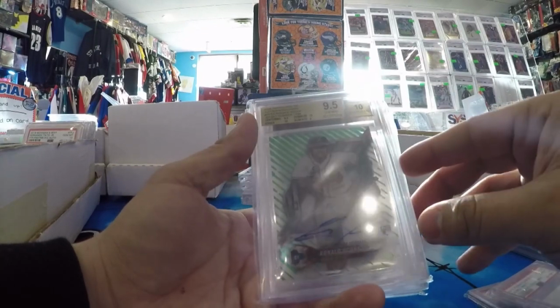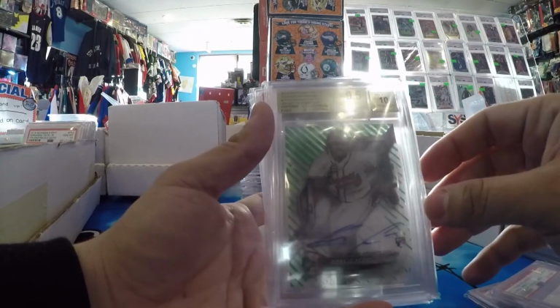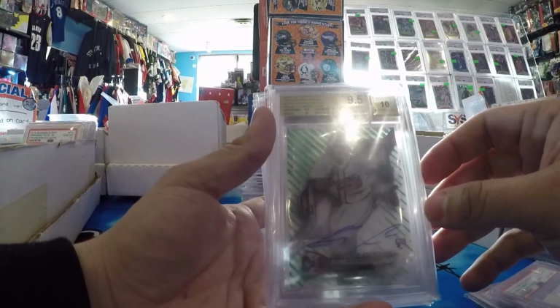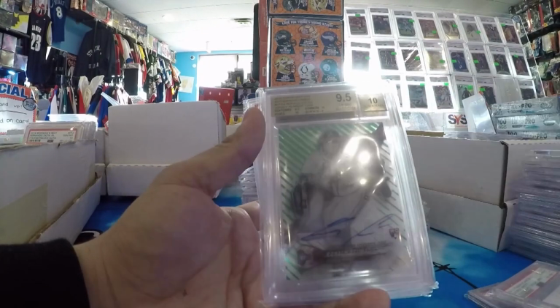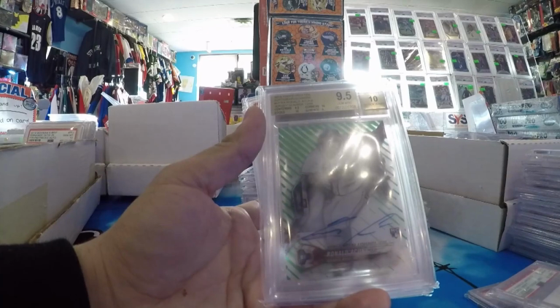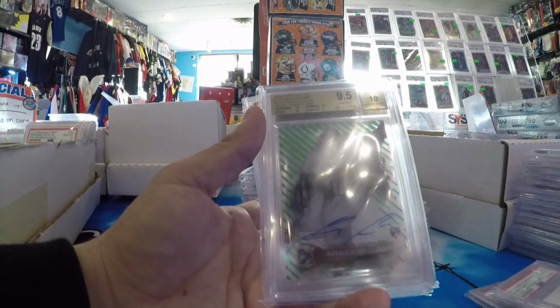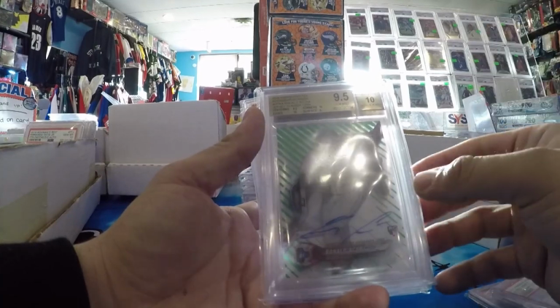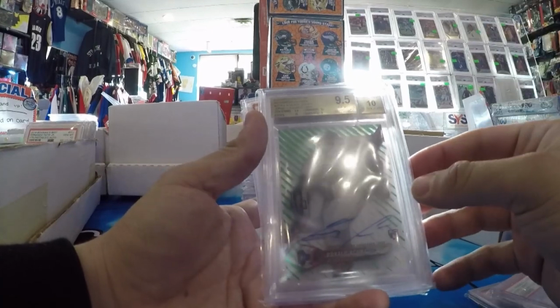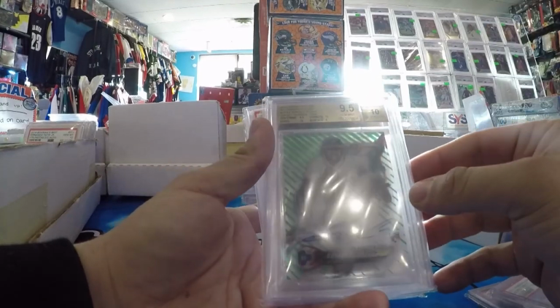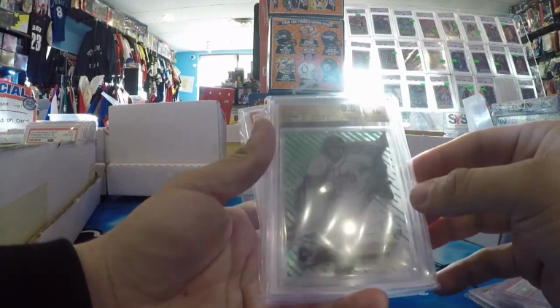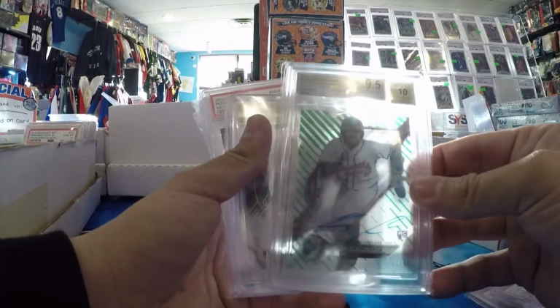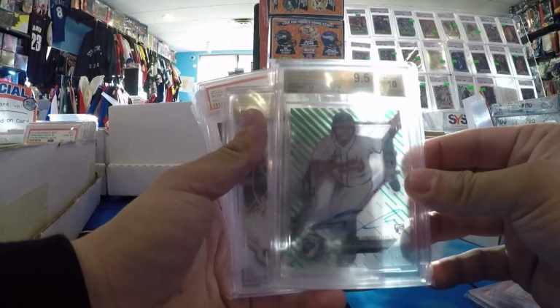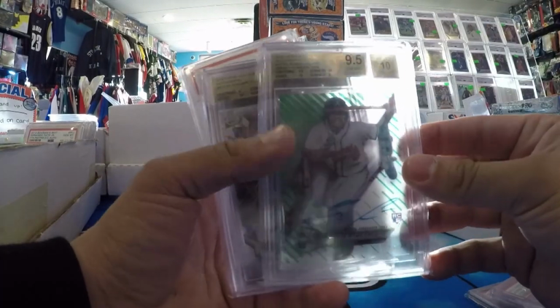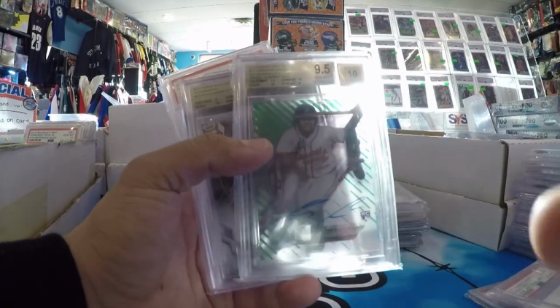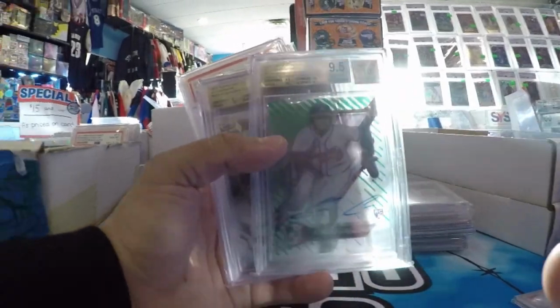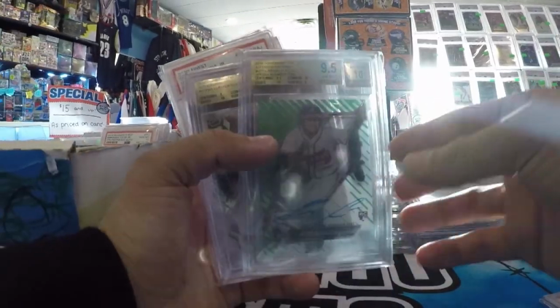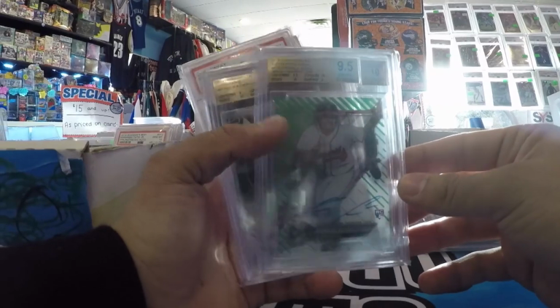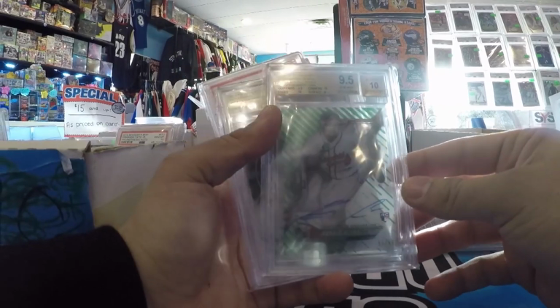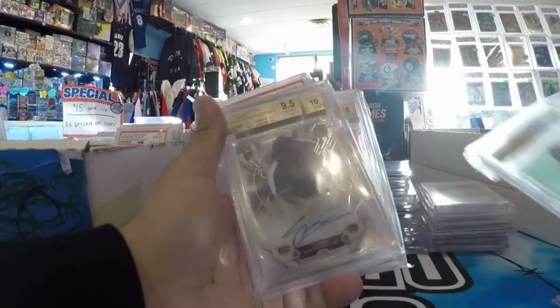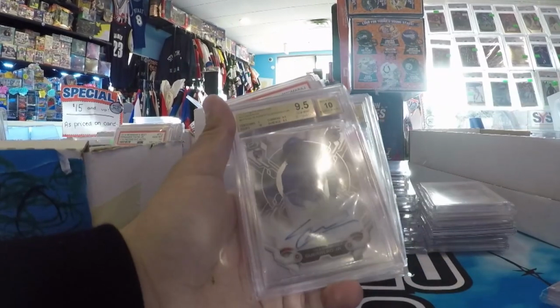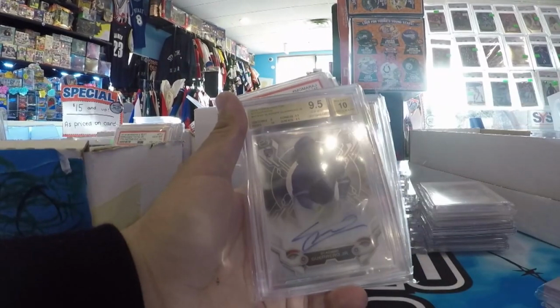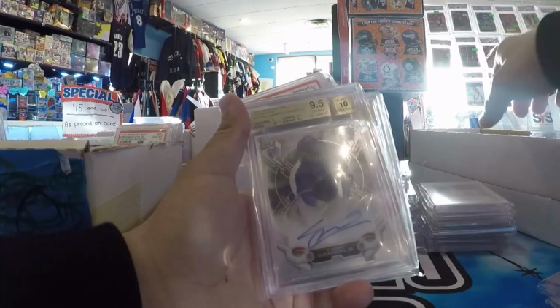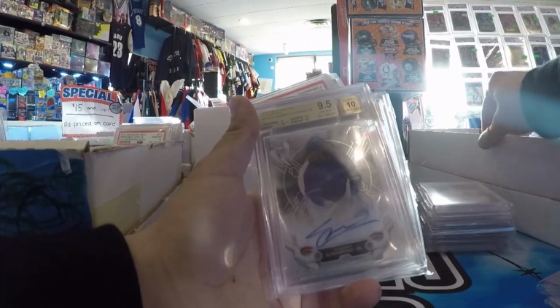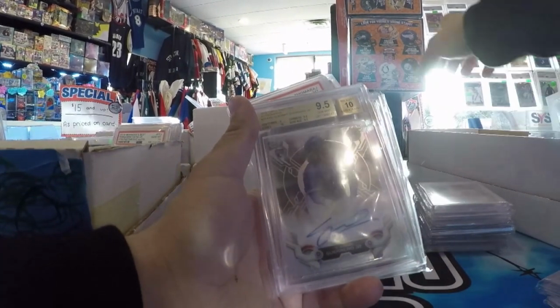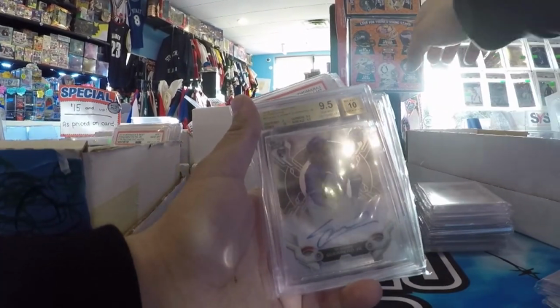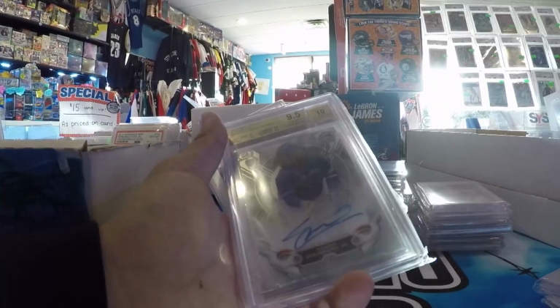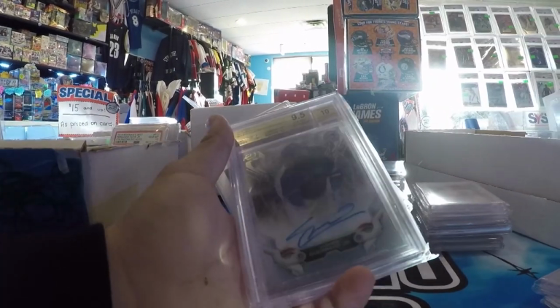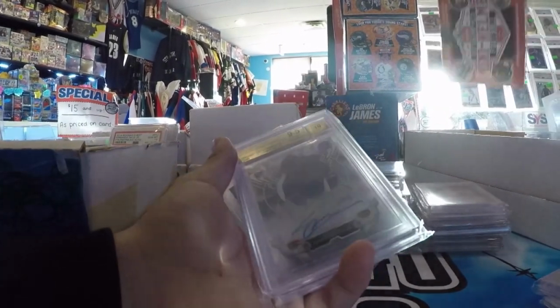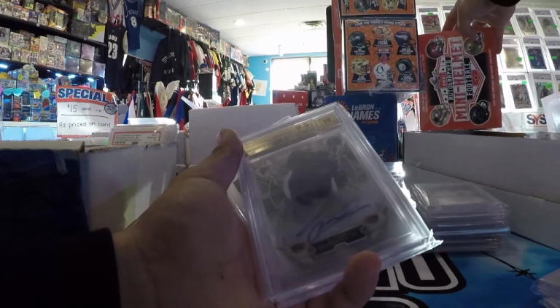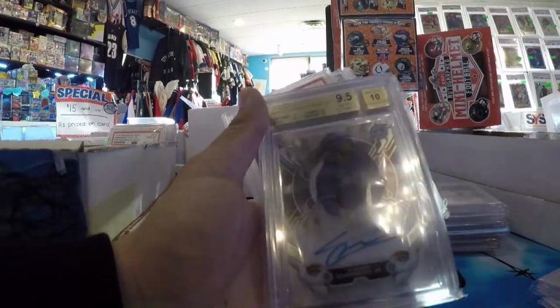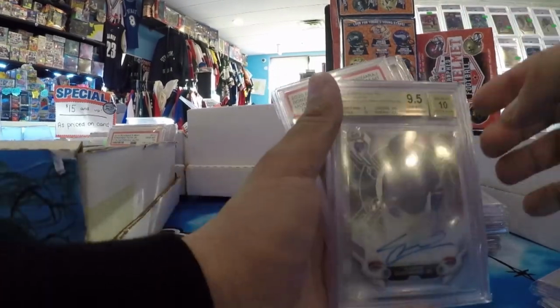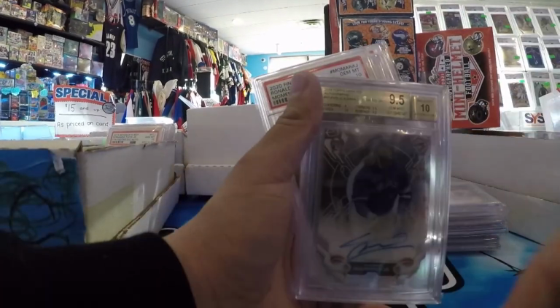Acuna Topps Tech Rookie Auto, number to 99, BGS 9.5/10. Thought that's really cool. There's another Topps Tech — Vladdy Jr., BGS 9.5/10, Tech Rookie Auto. Vladdy Jr. Fire, number to 25, 9.5/10 Auto.